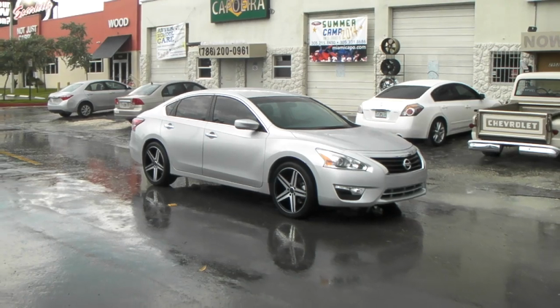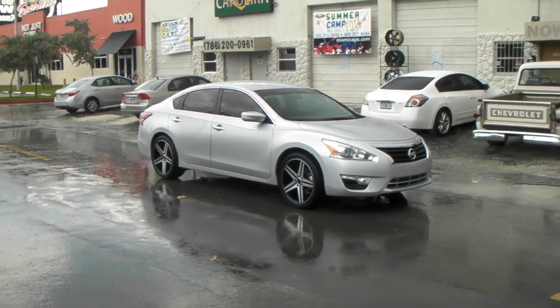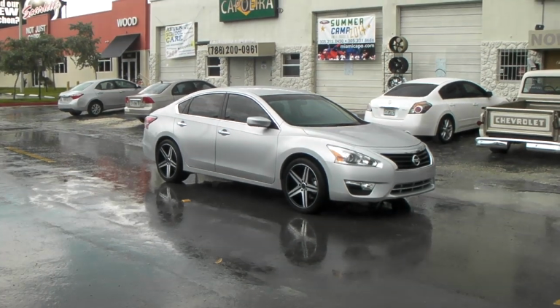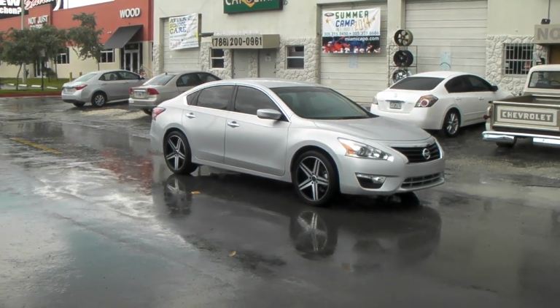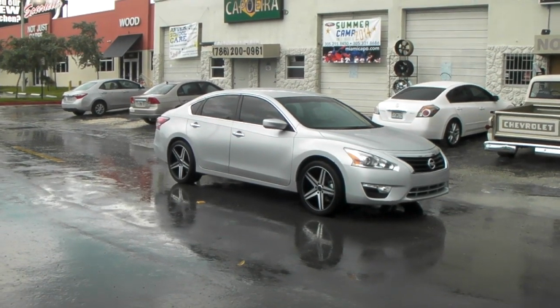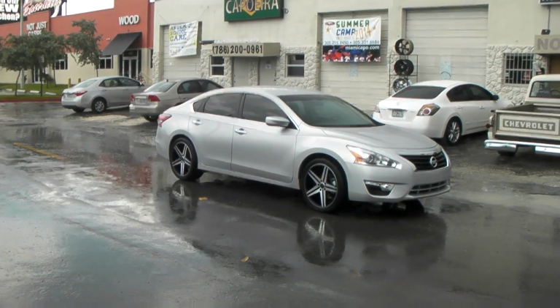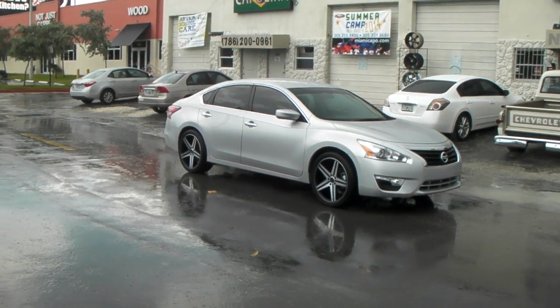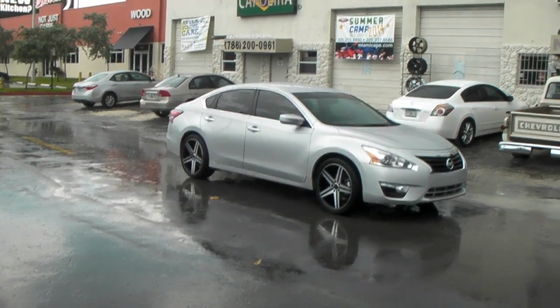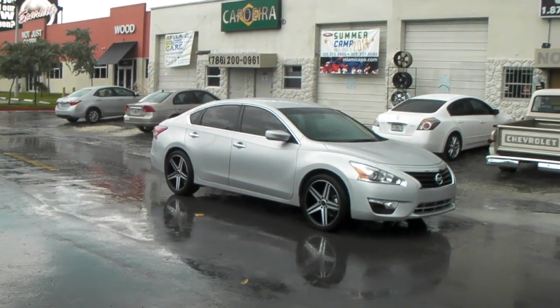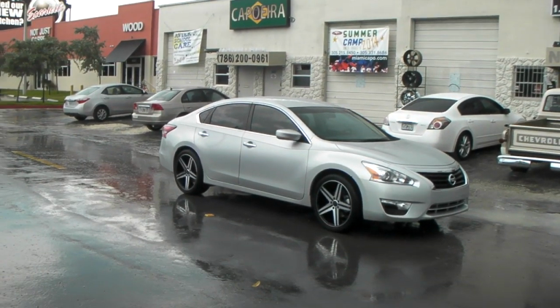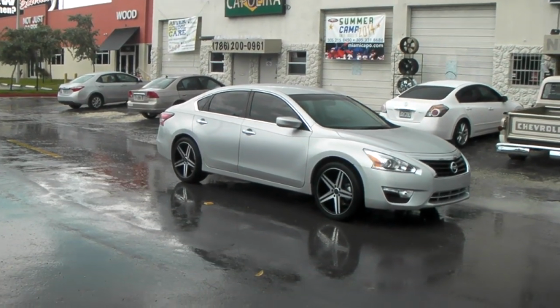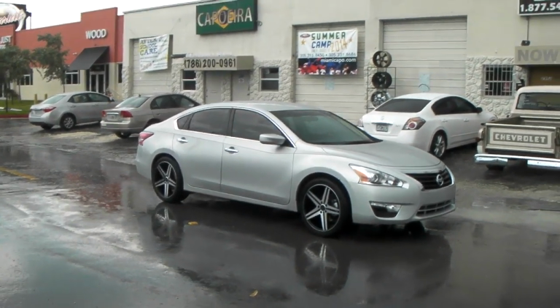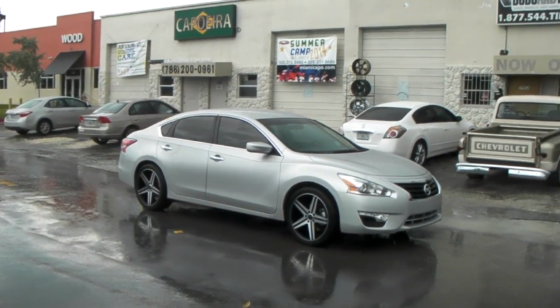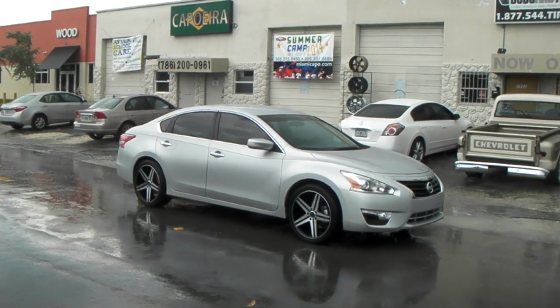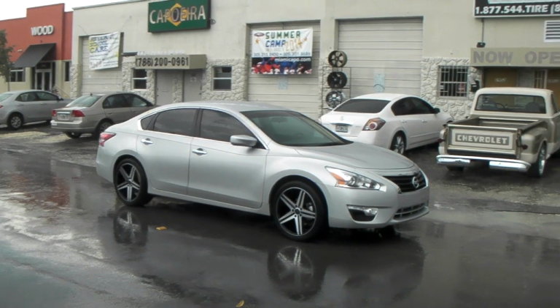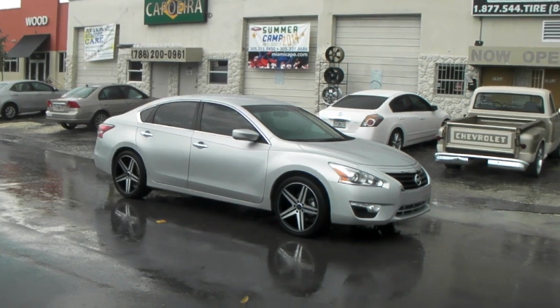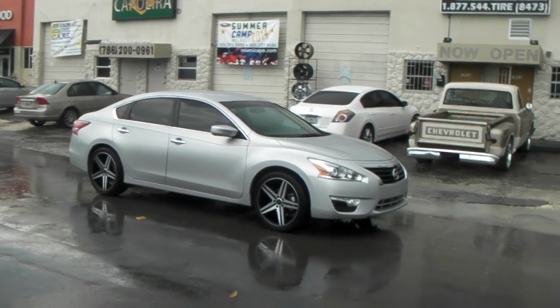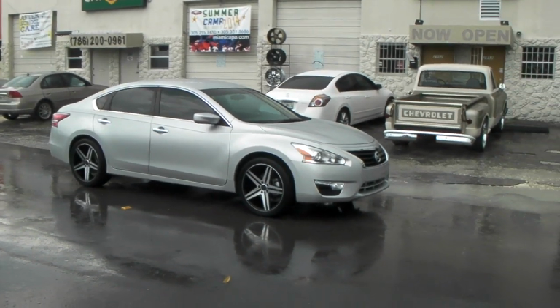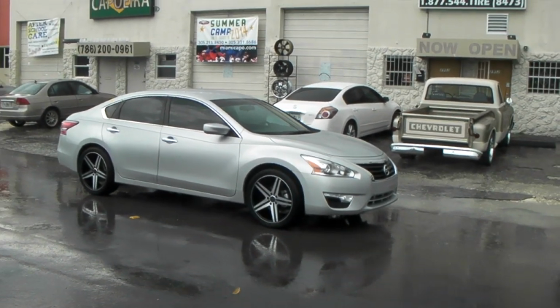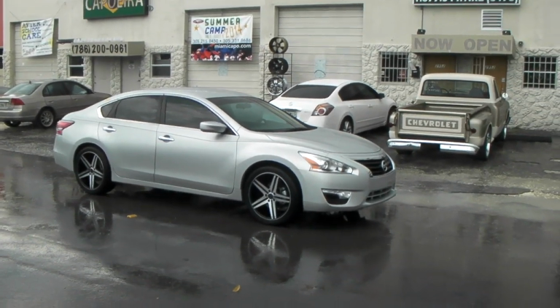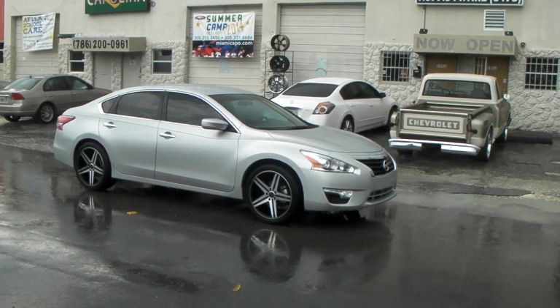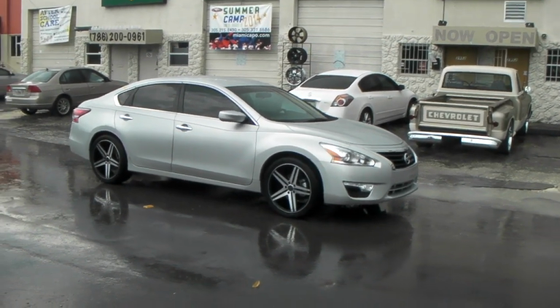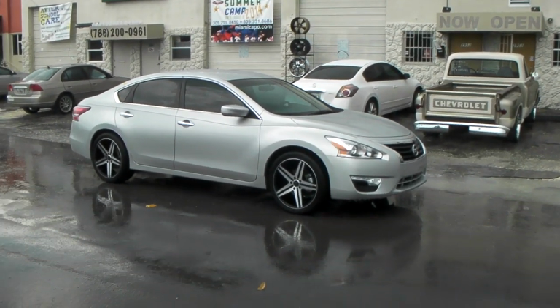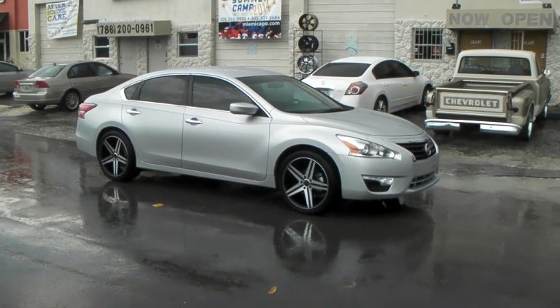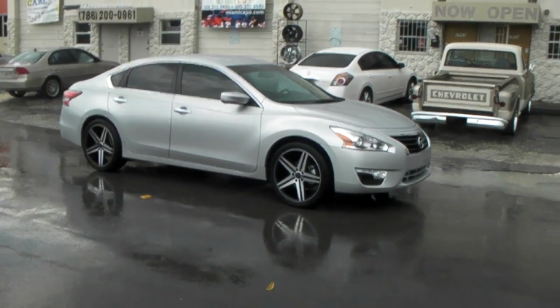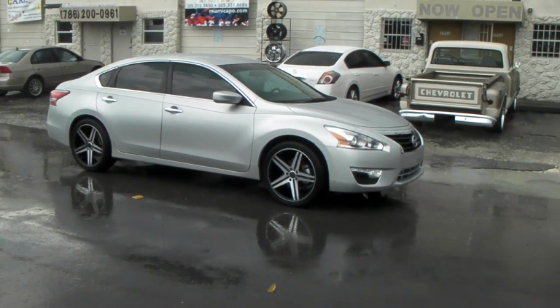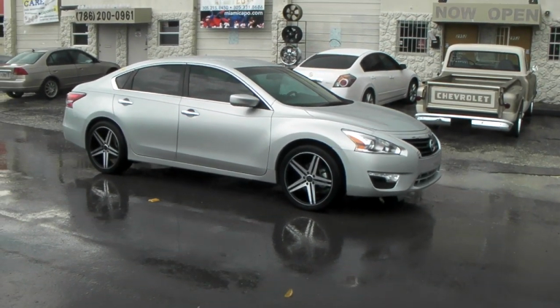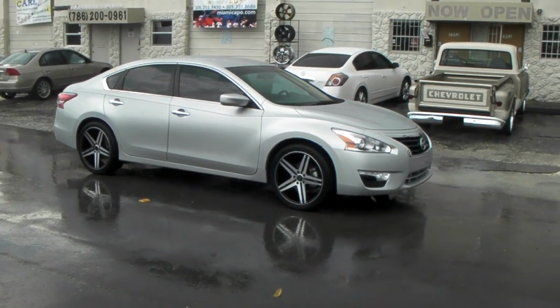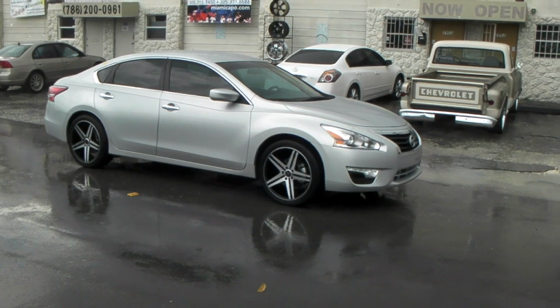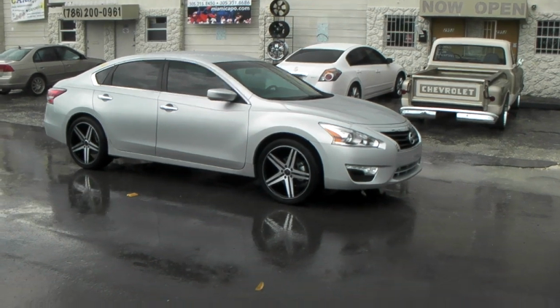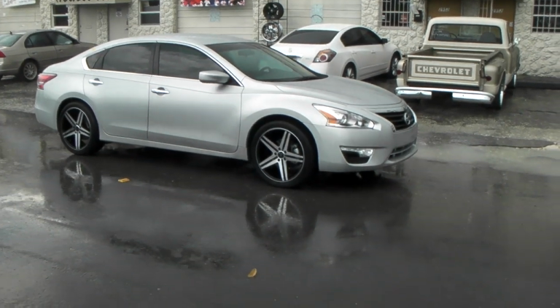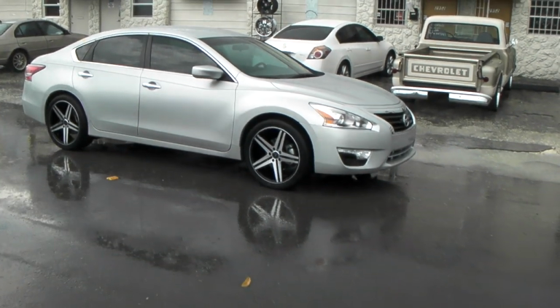It's your boy KB from Doves and Tires TV at dovesandtires.com — tires, what's more shipped to your door? Right now we're looking at a 2014 Altima. Got the Verde Parallax on it, a 19x8 machined in black.